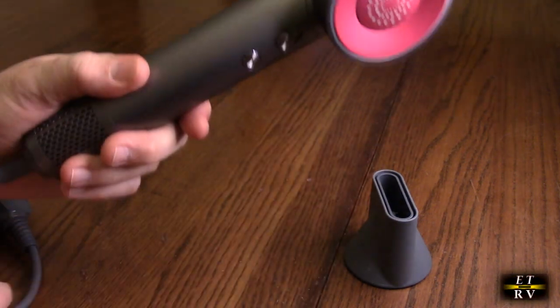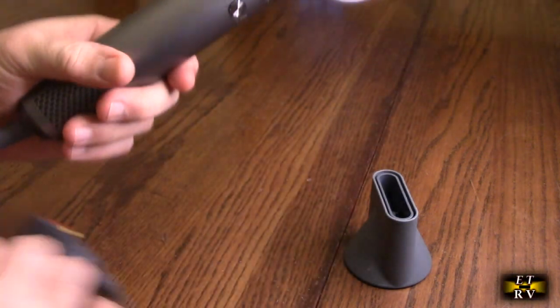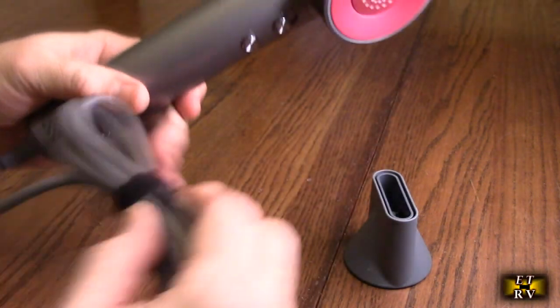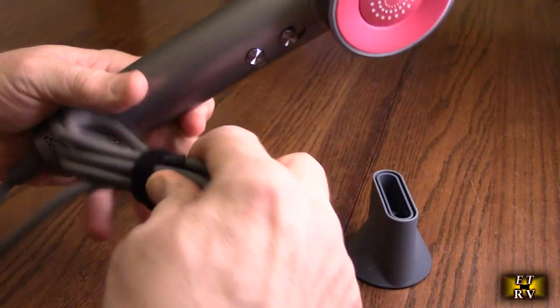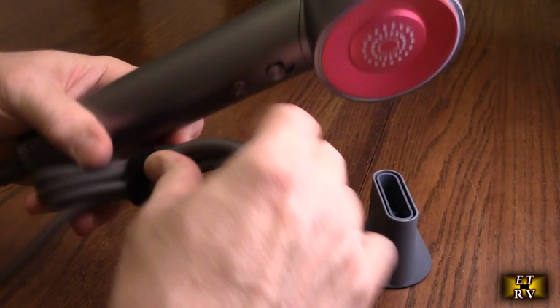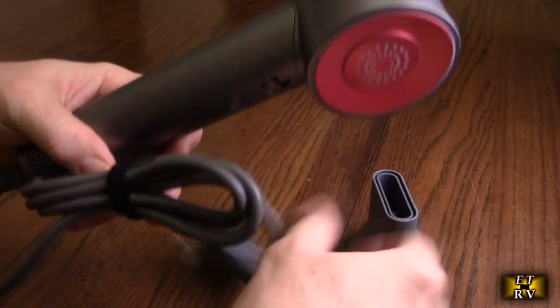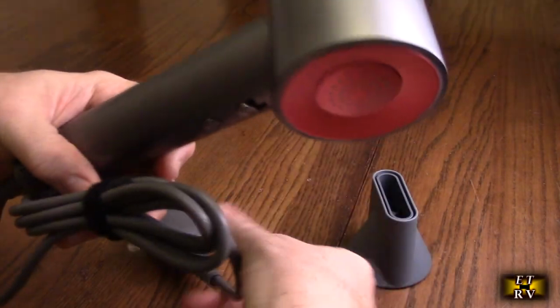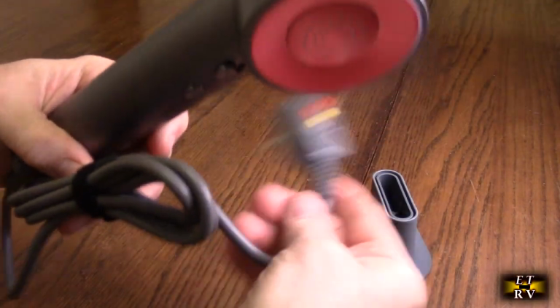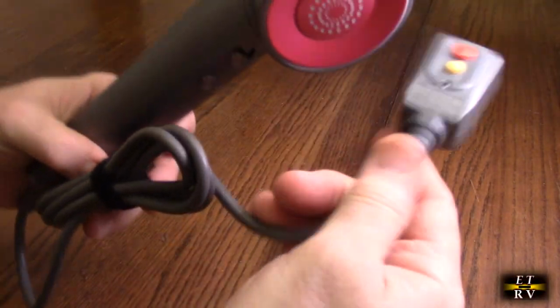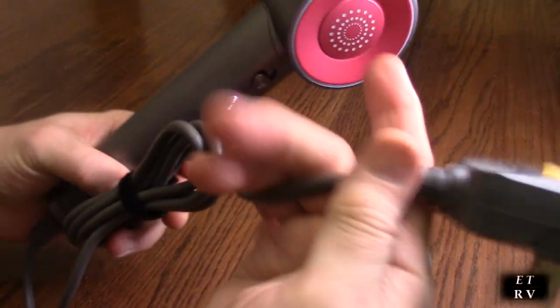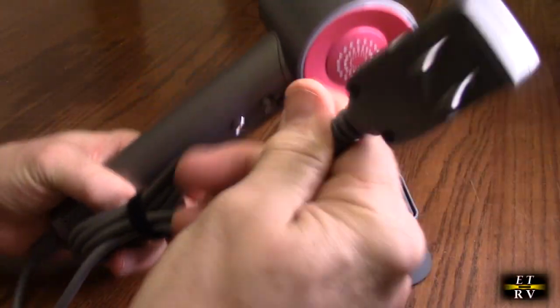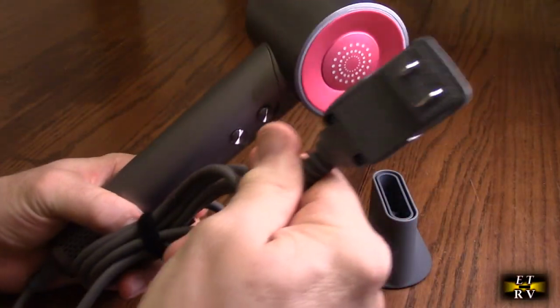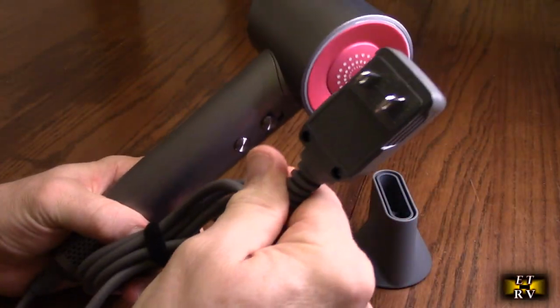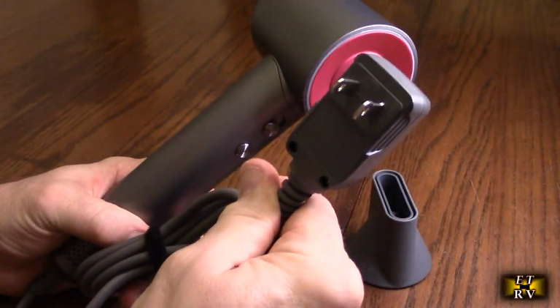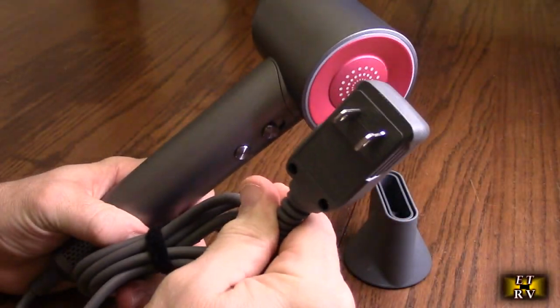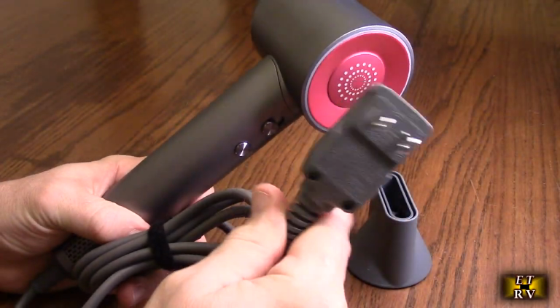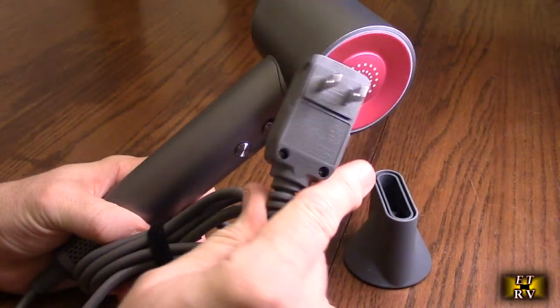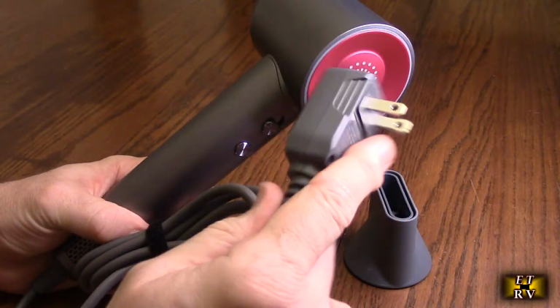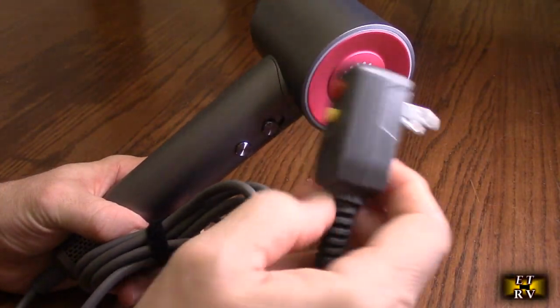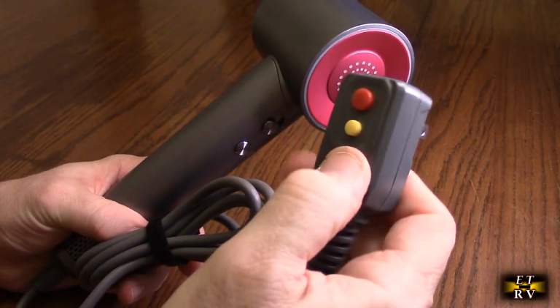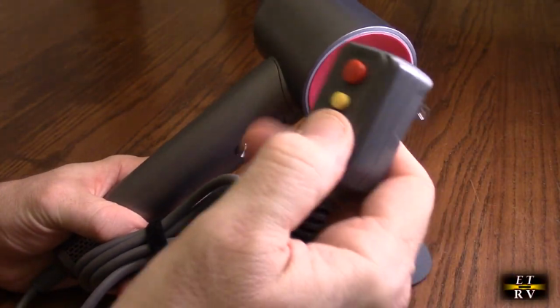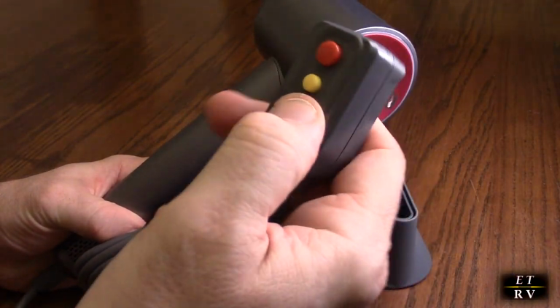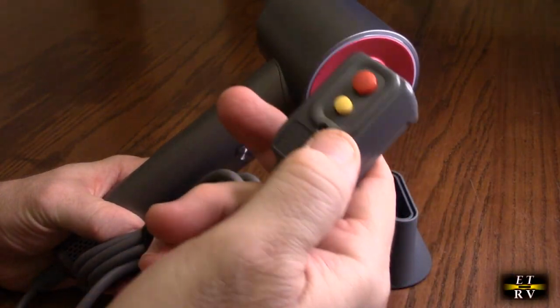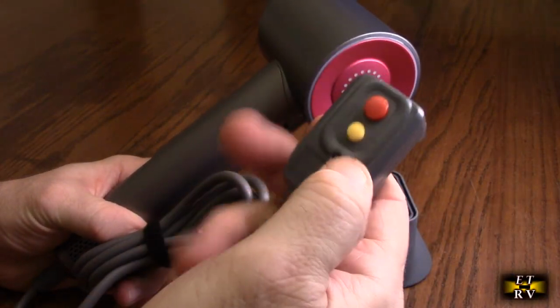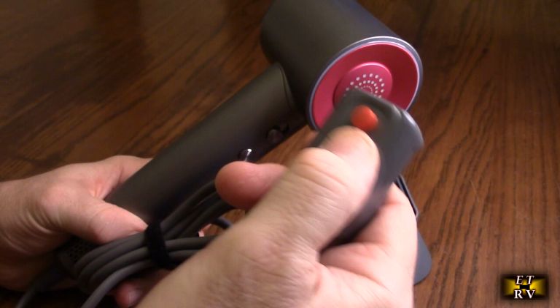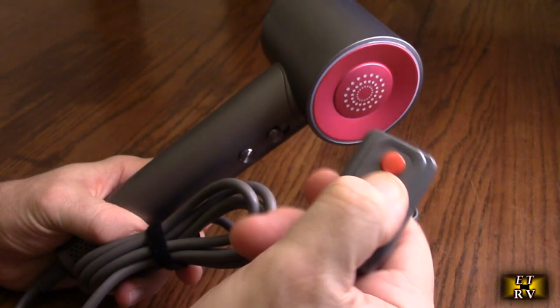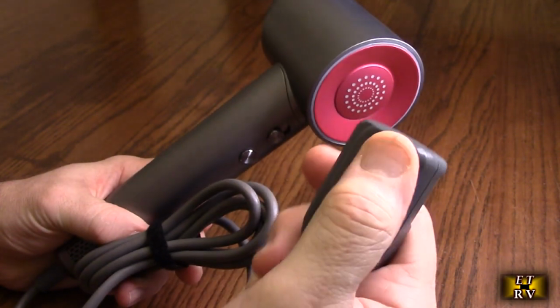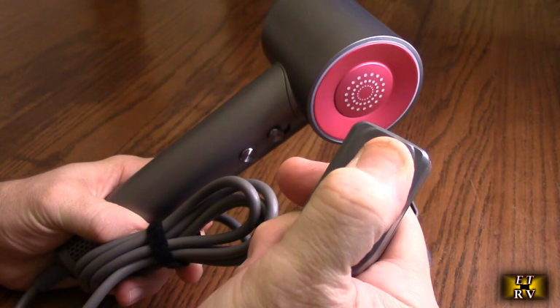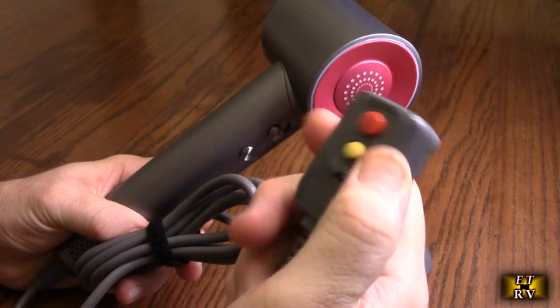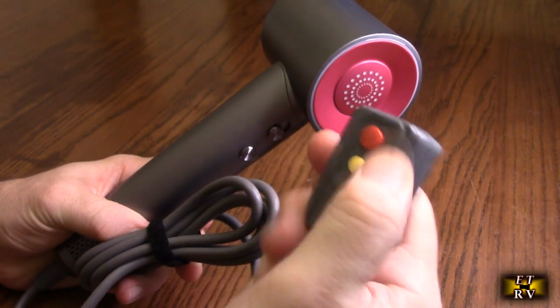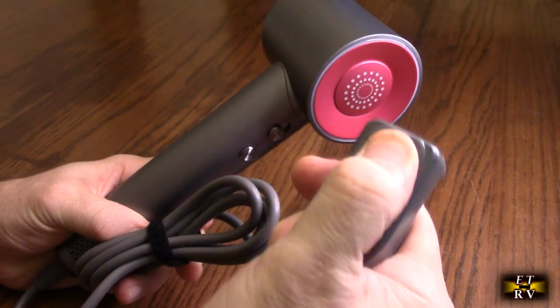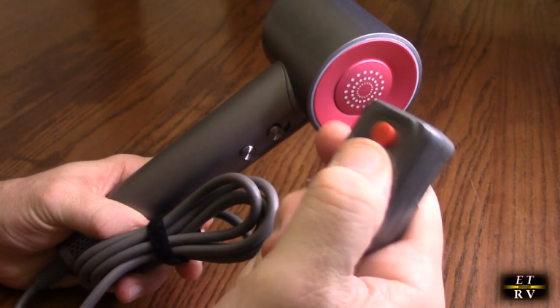It has a US plug — it's not grounded, it doesn't have to be — and it has a little switch on there.